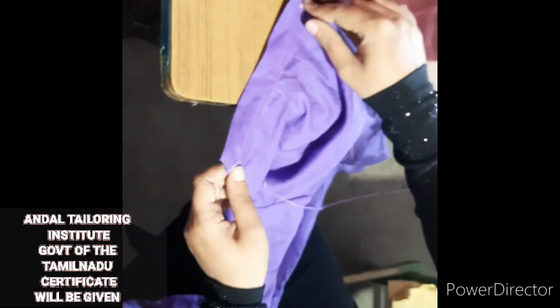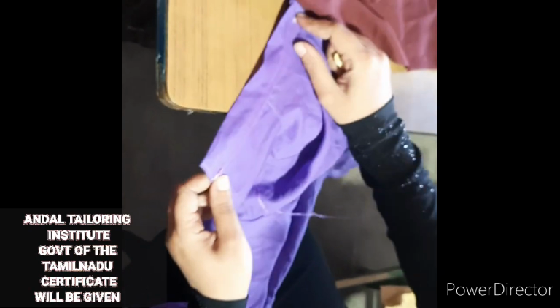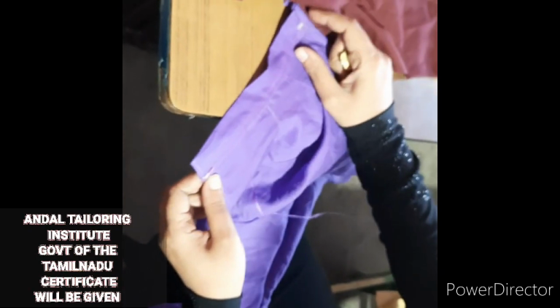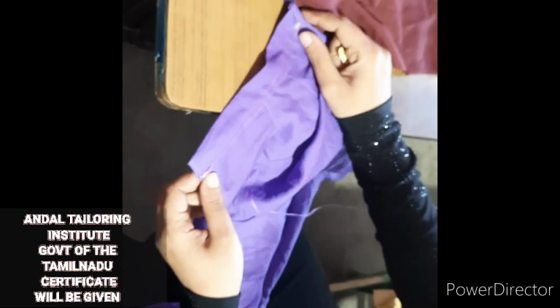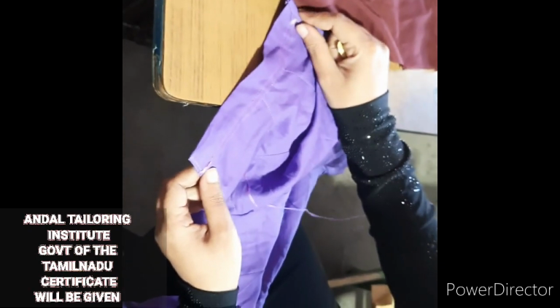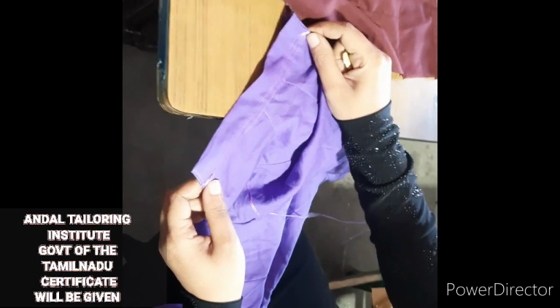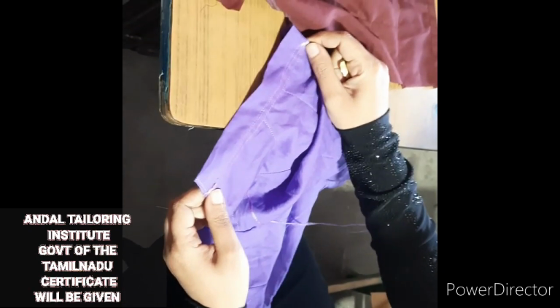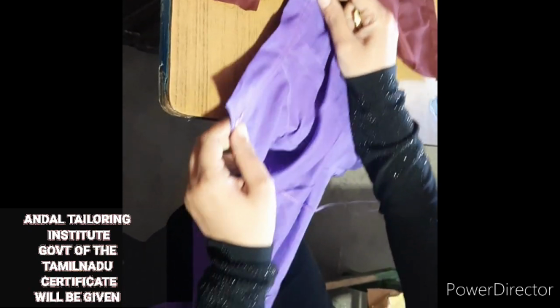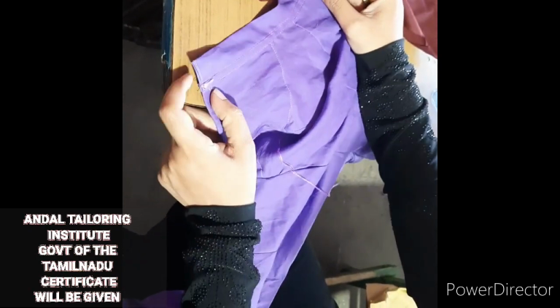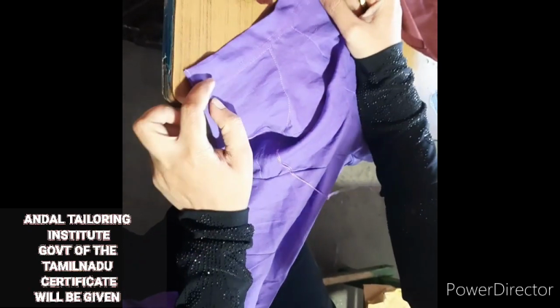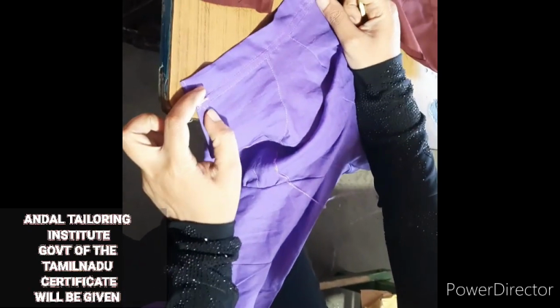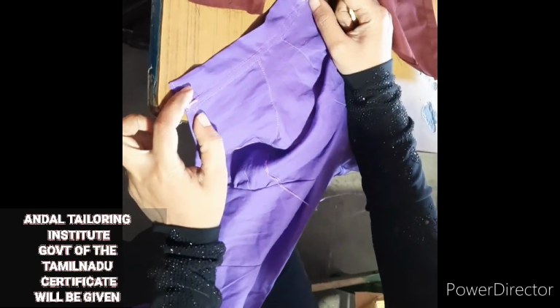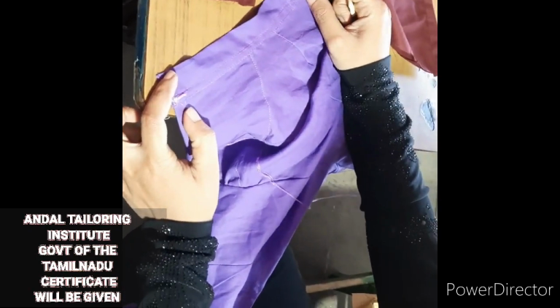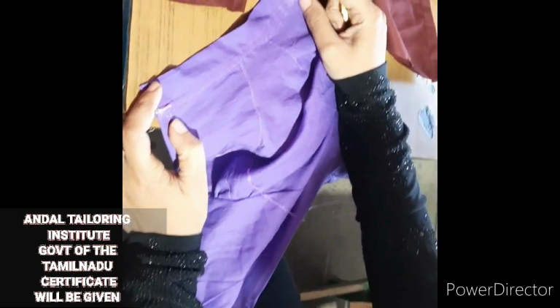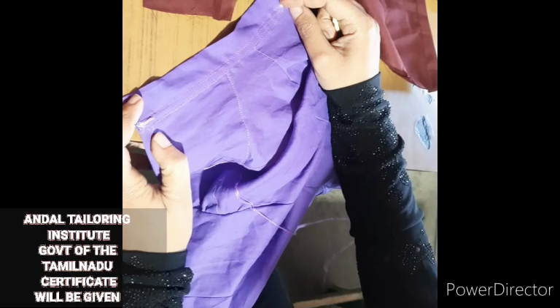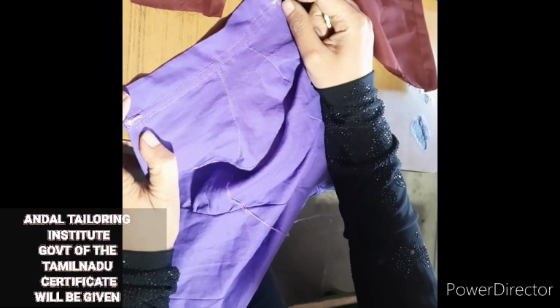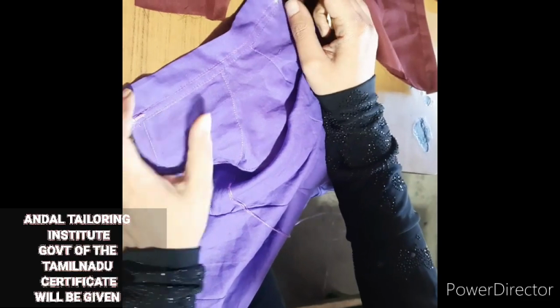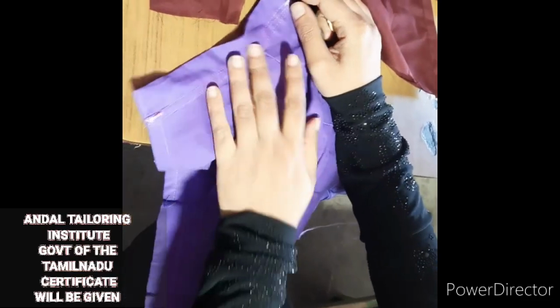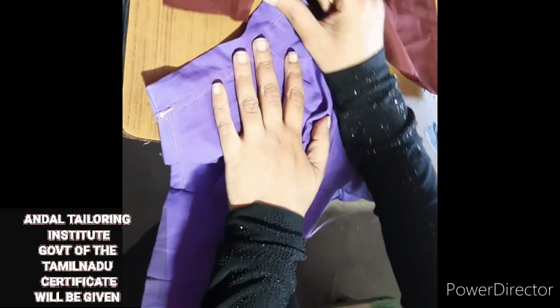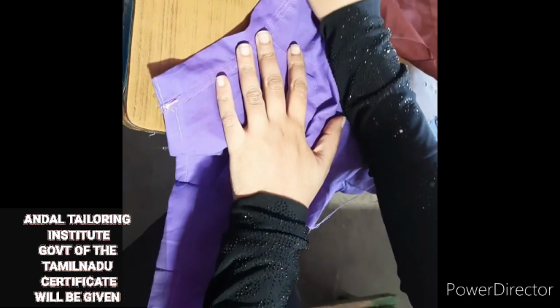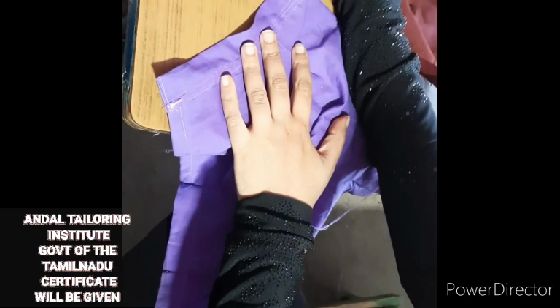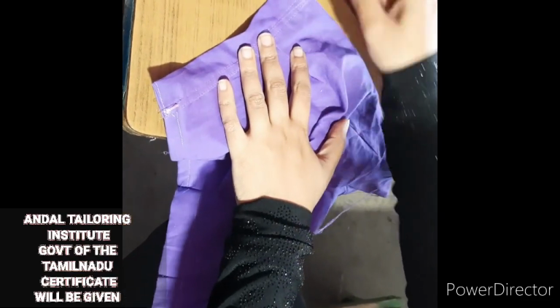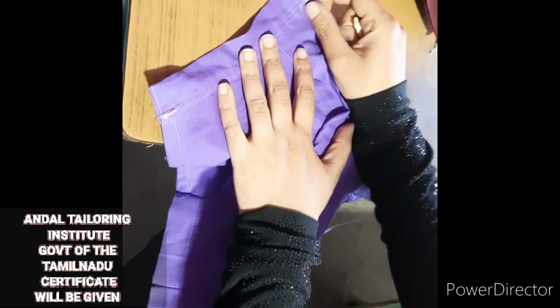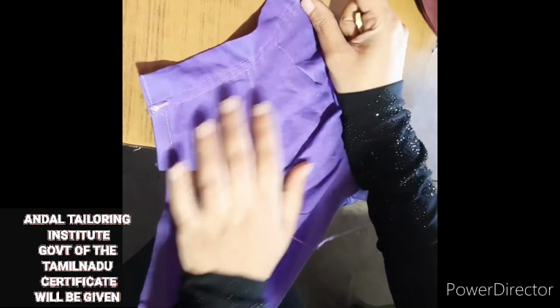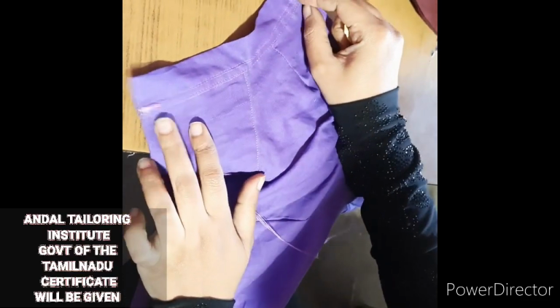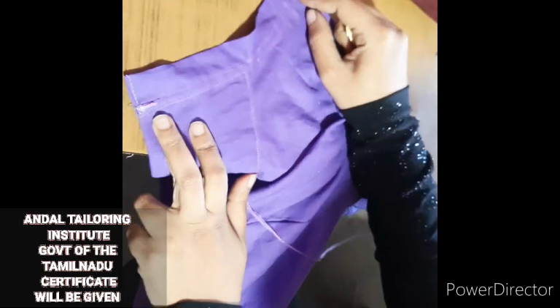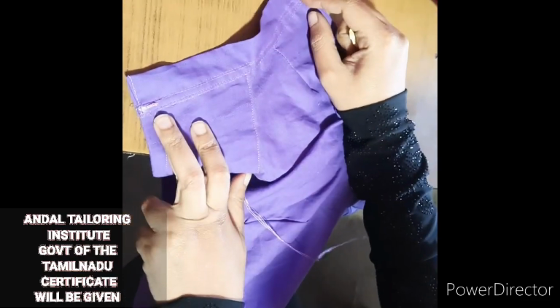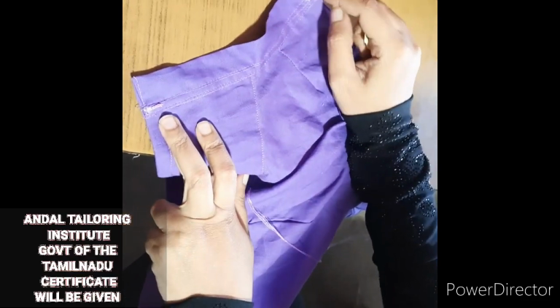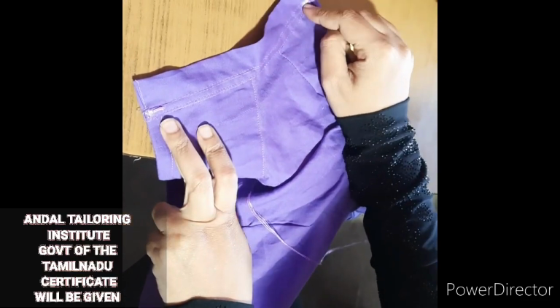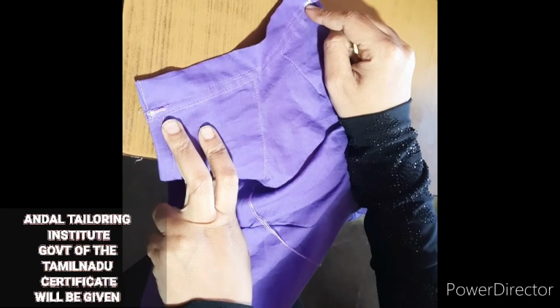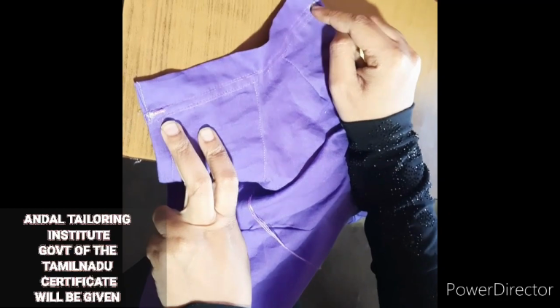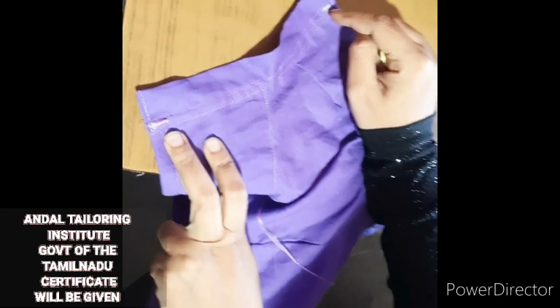Good morning, viewers! Welcome to Andal Tailoring Institute. Now, I'm telling you how to use a blouse on a tablet. I can give you a little note on how to use the press.